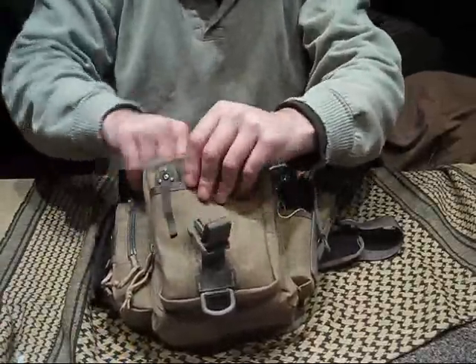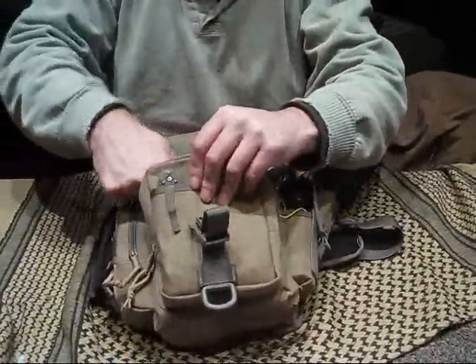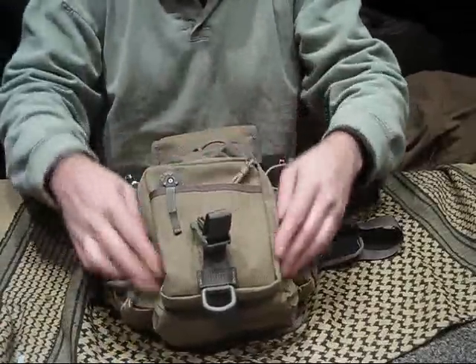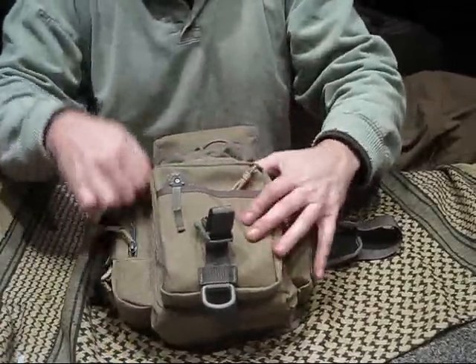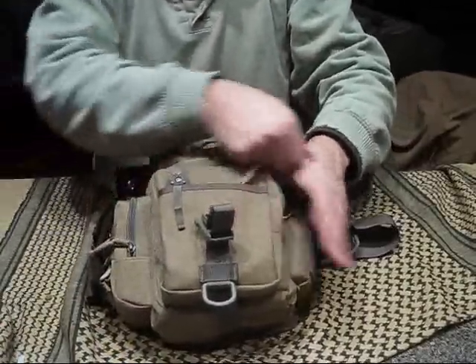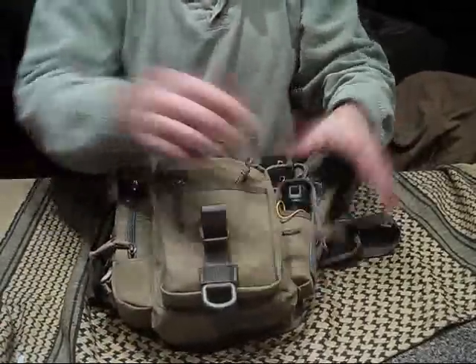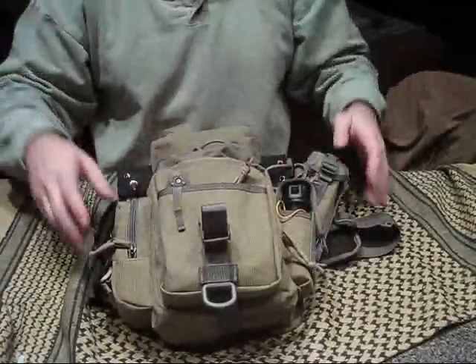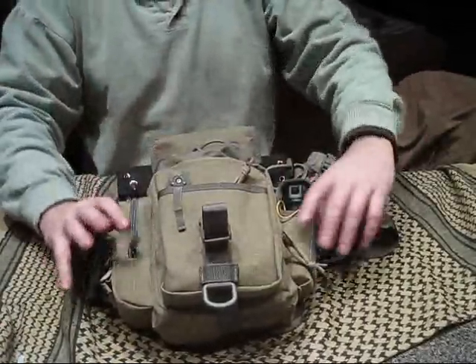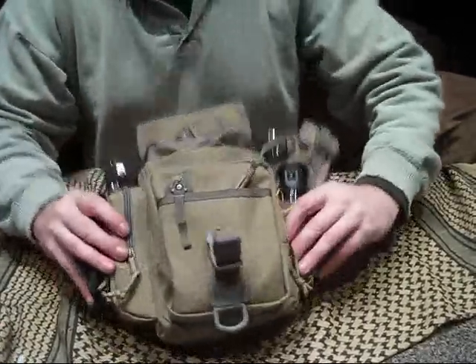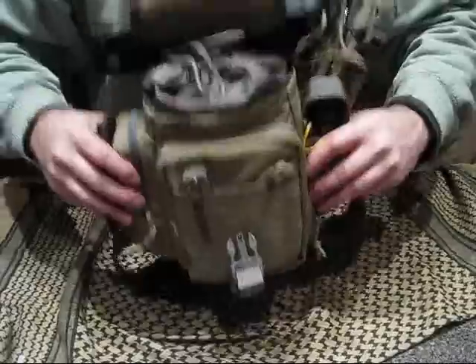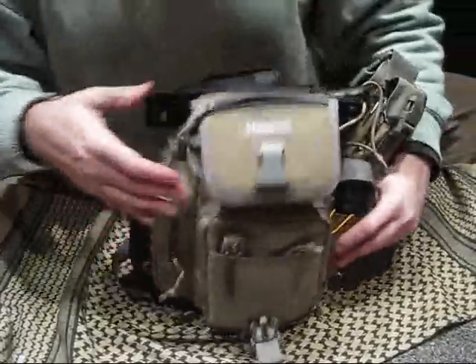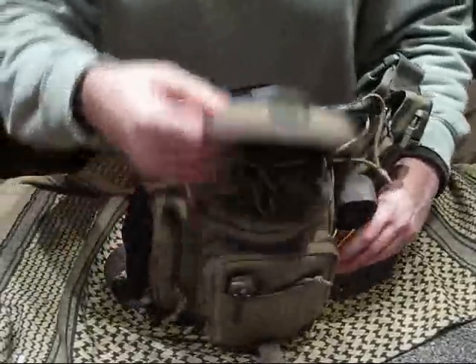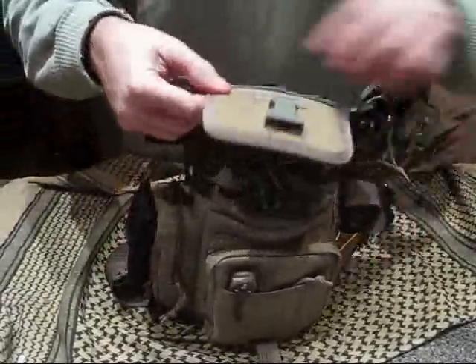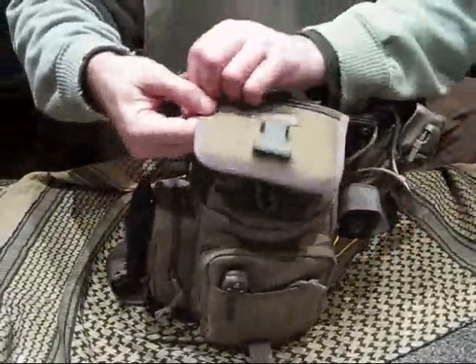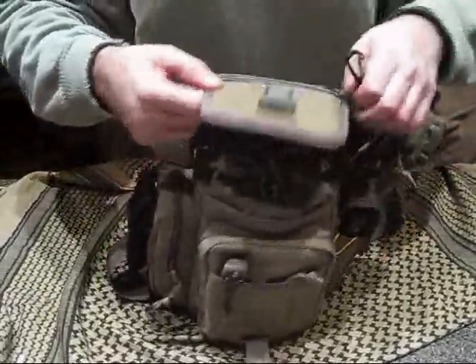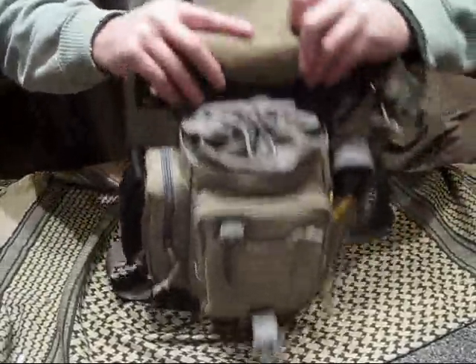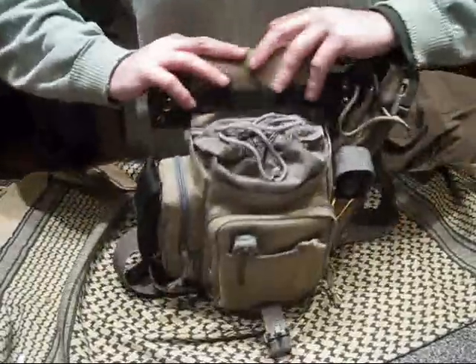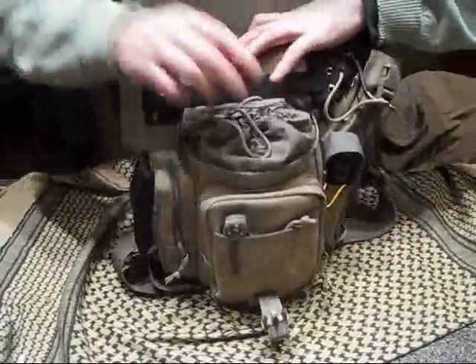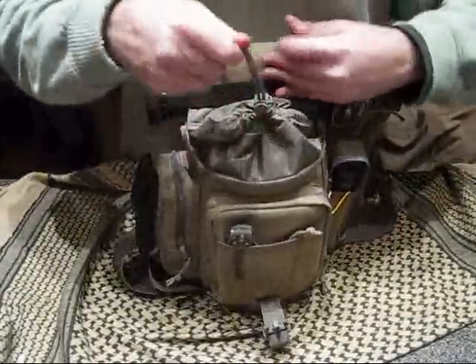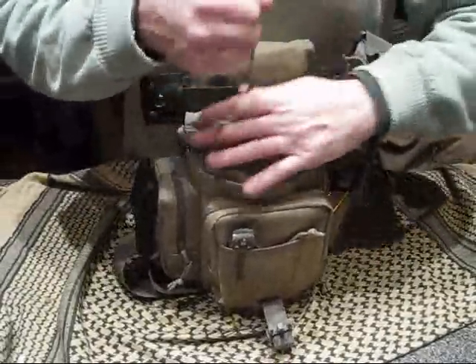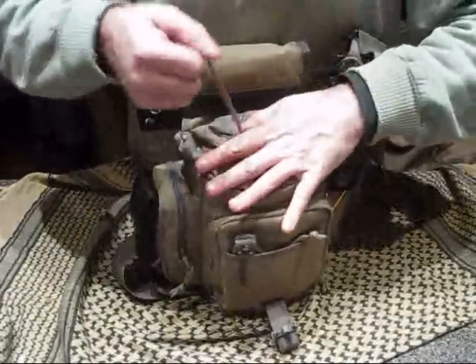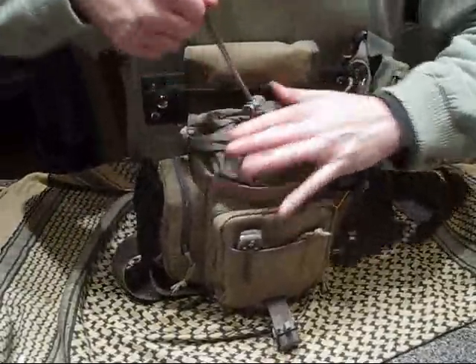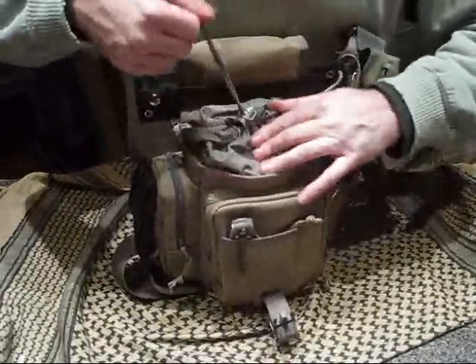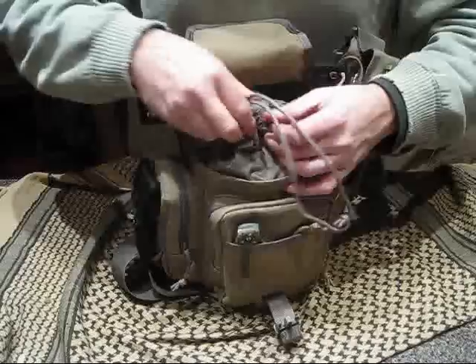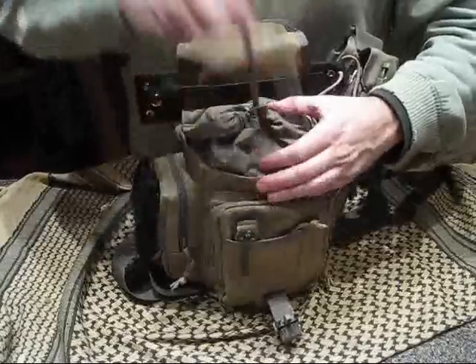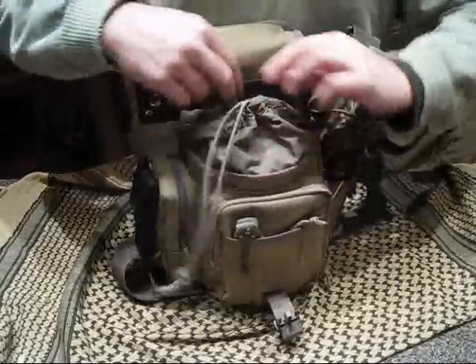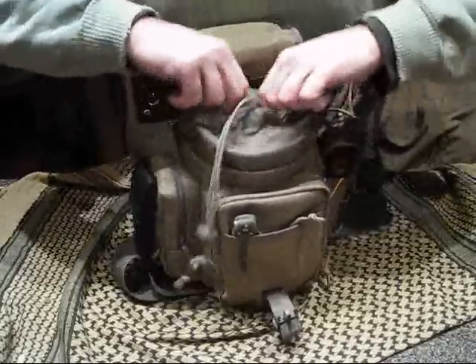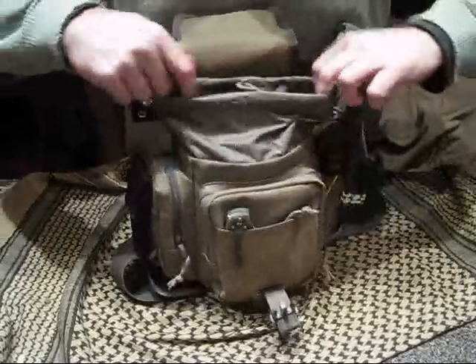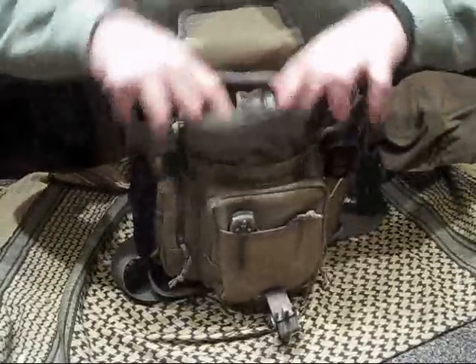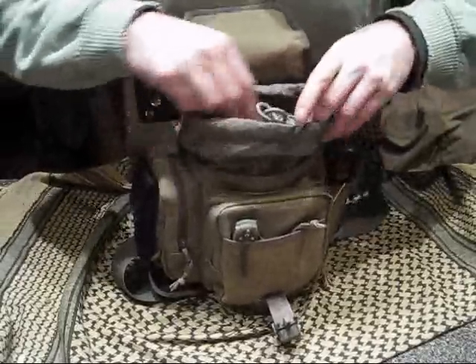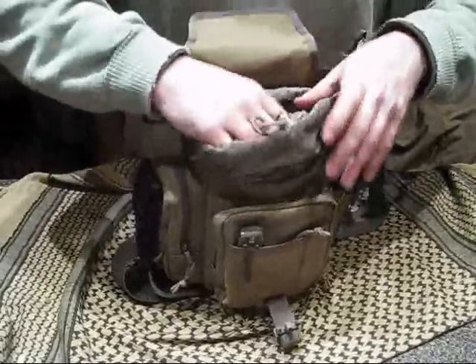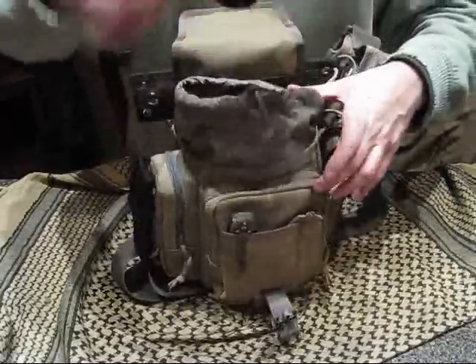For the internal pocket I don't fit as much in unfortunately. I am liking these drawstrings — it's a neat idea, it kind of helps you pack the stuff in. But I do have gloves in there.